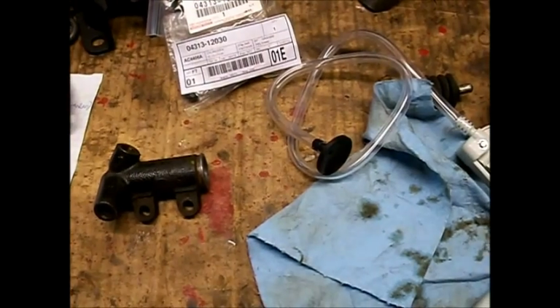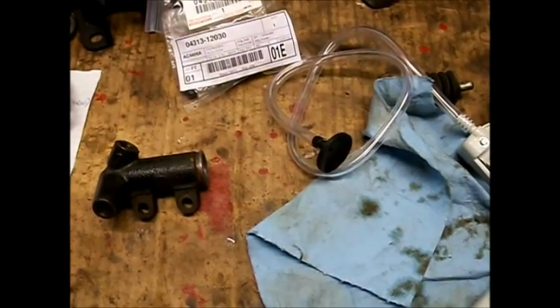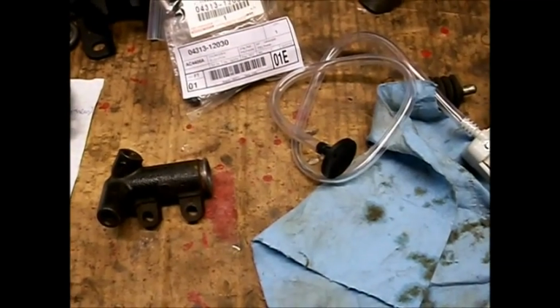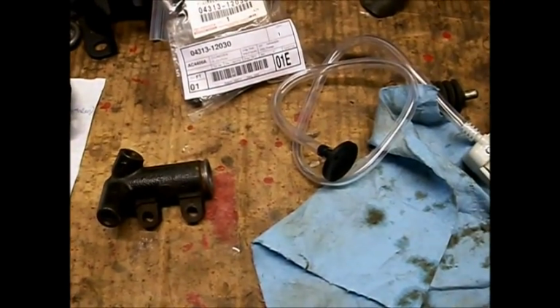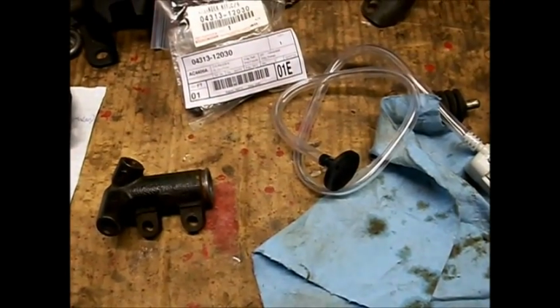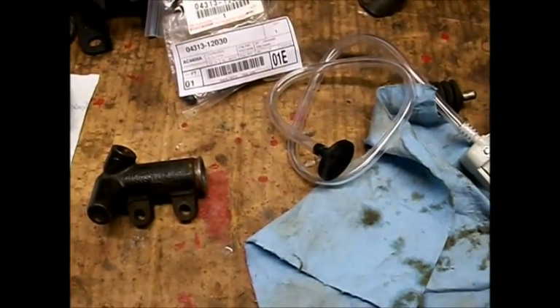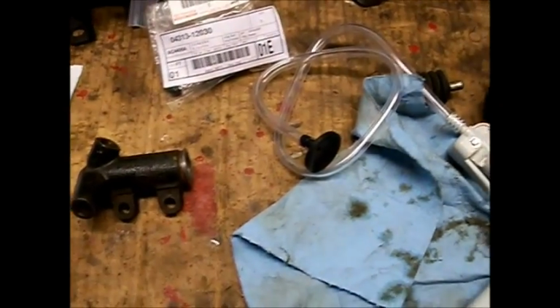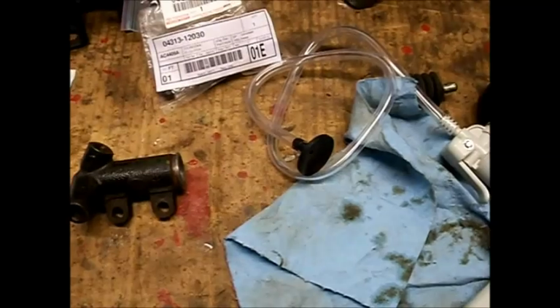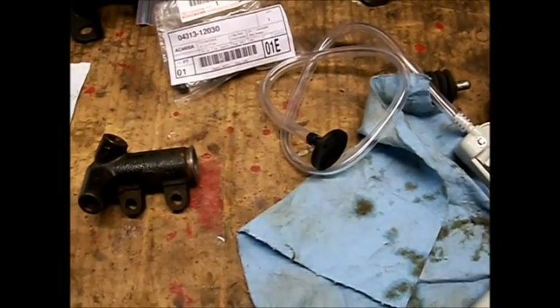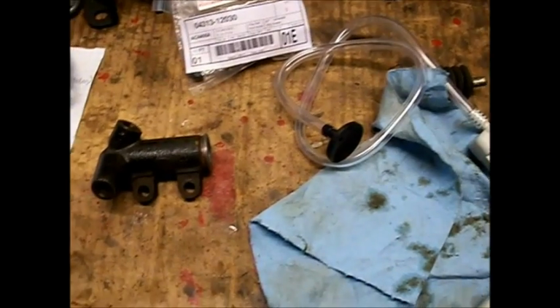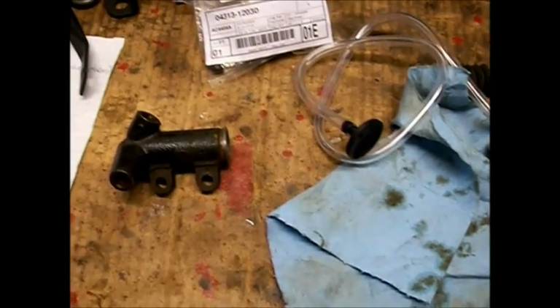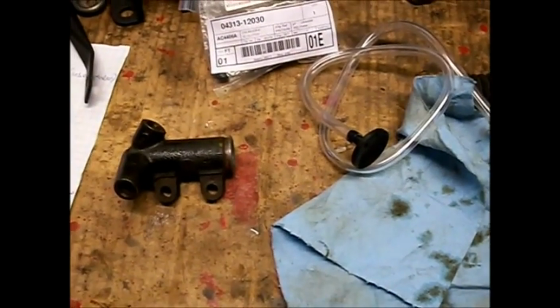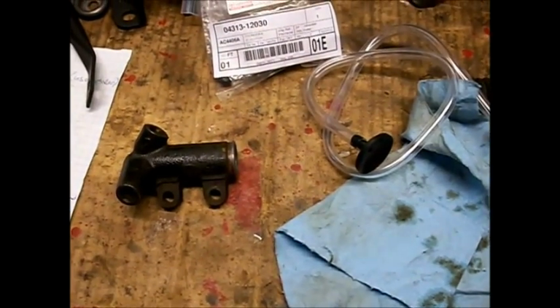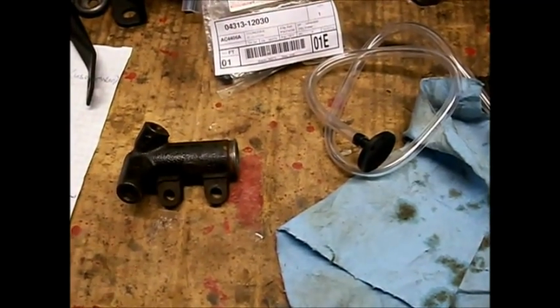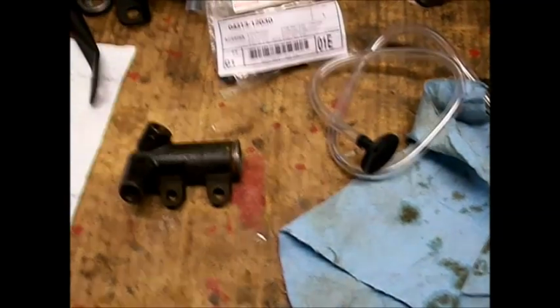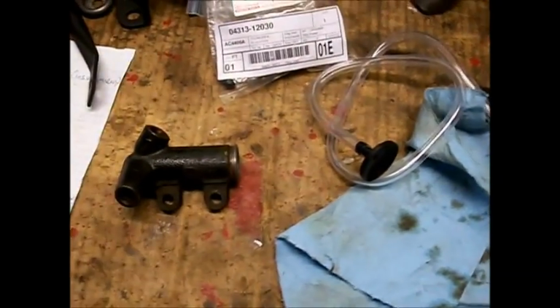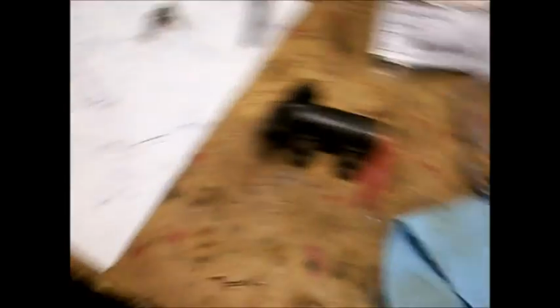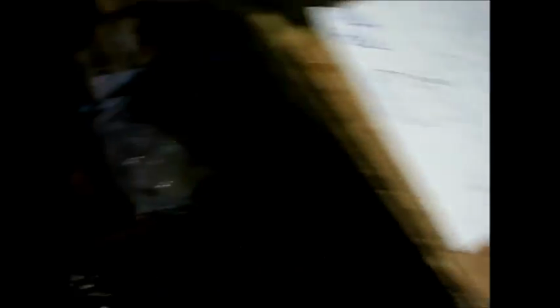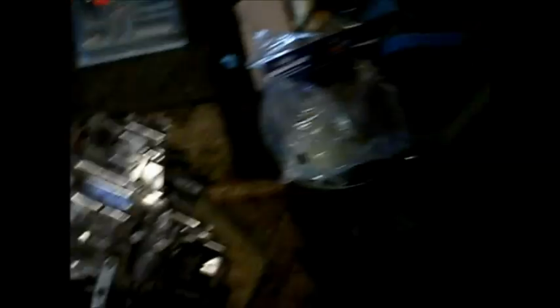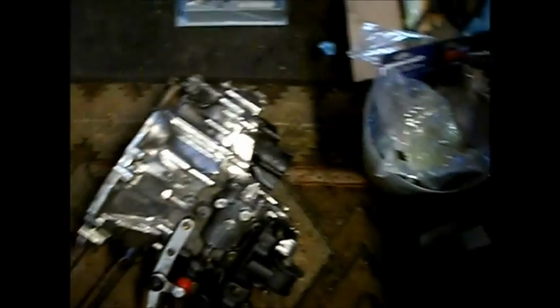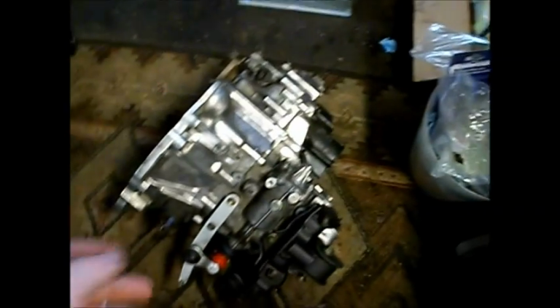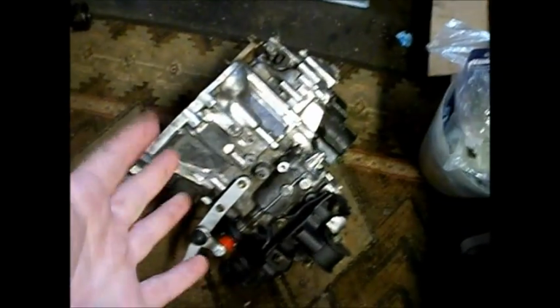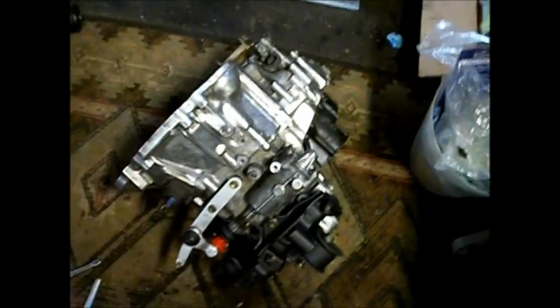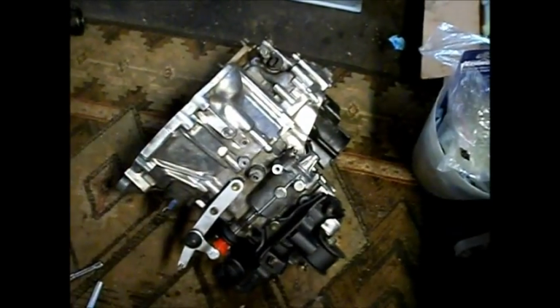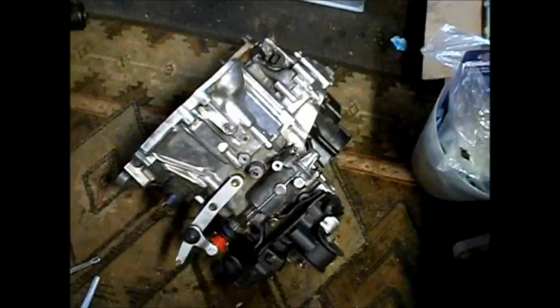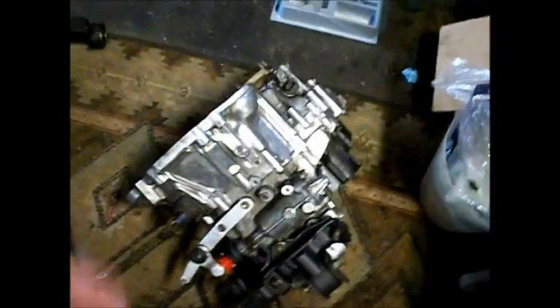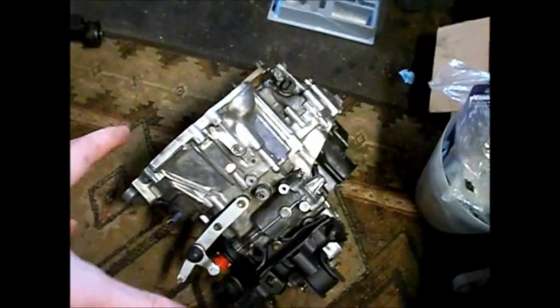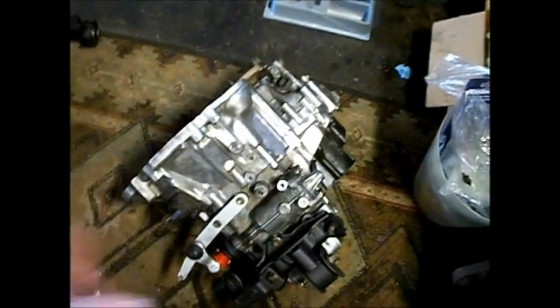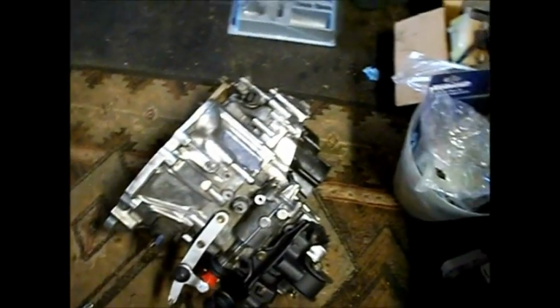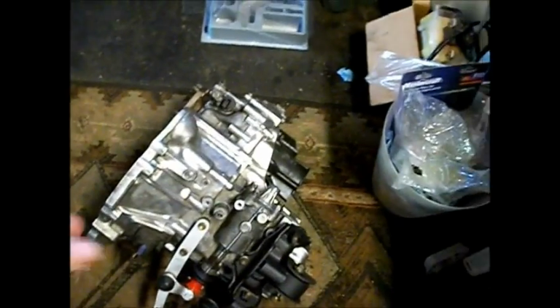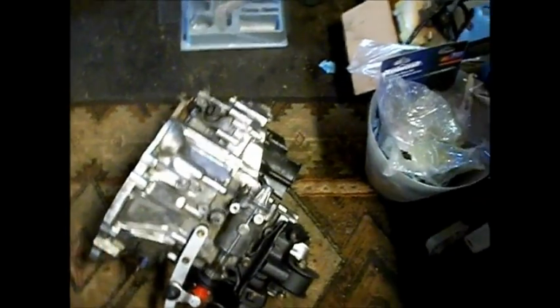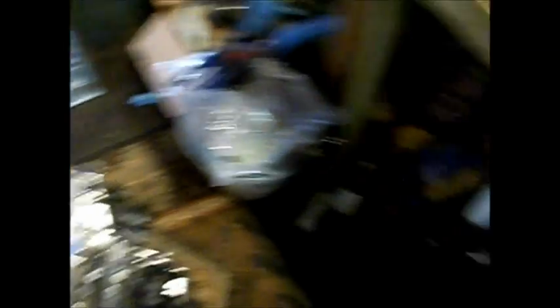Hey guys, so today we're going to be rebuilding the transmission slave cylinder — that's the cylinder that actually goes on the transmission to activate or disengage the clutch.